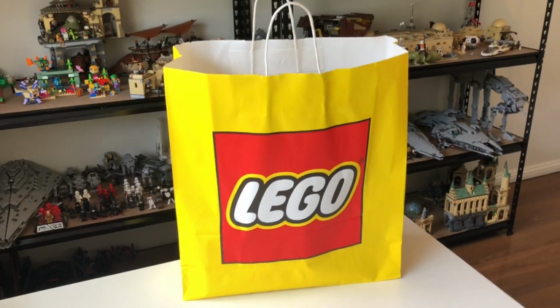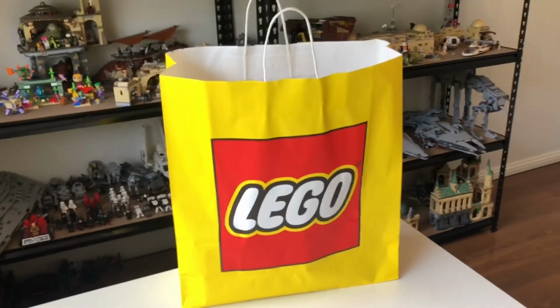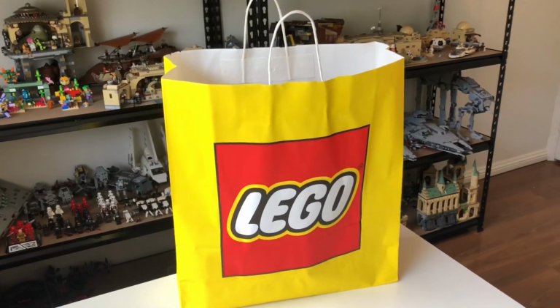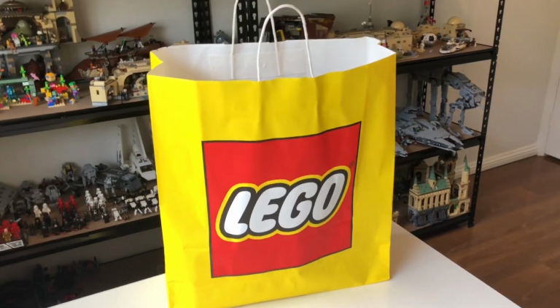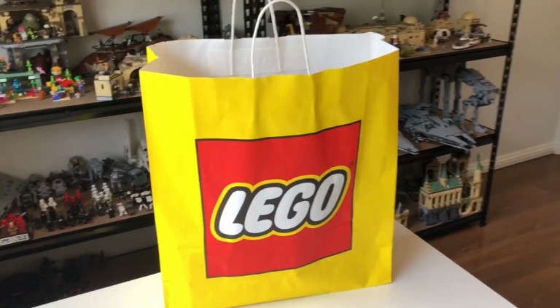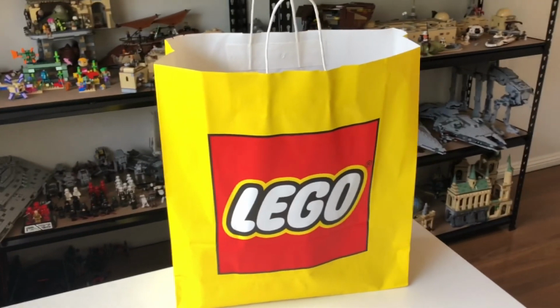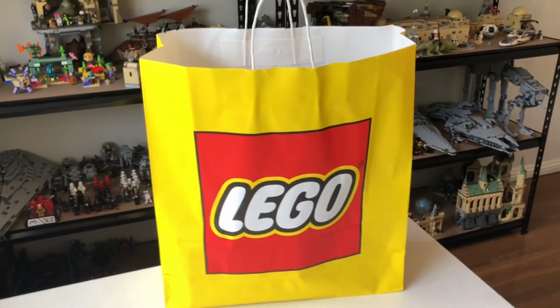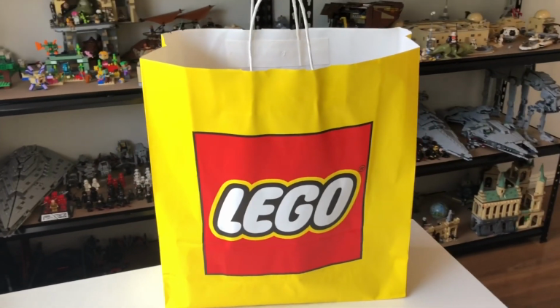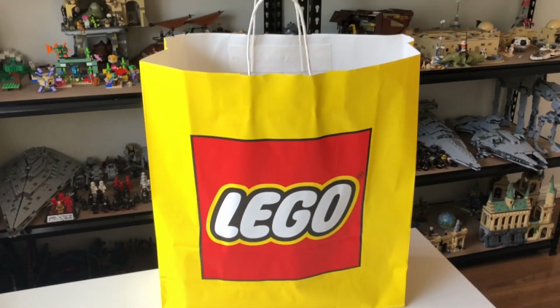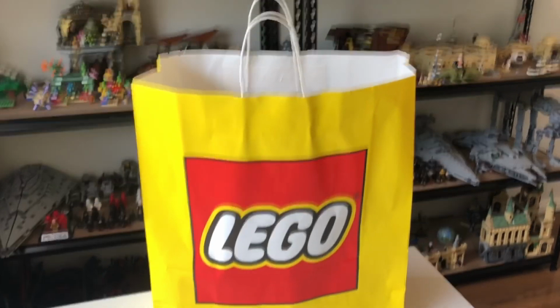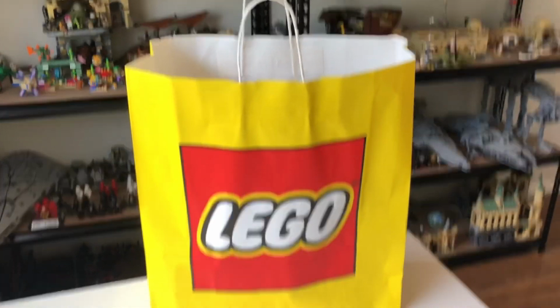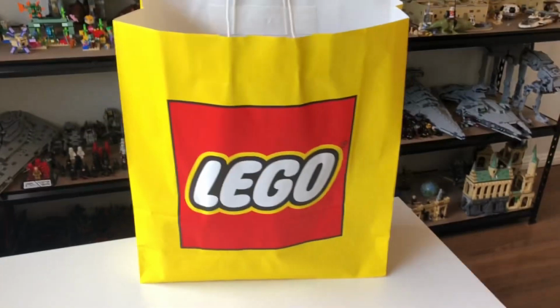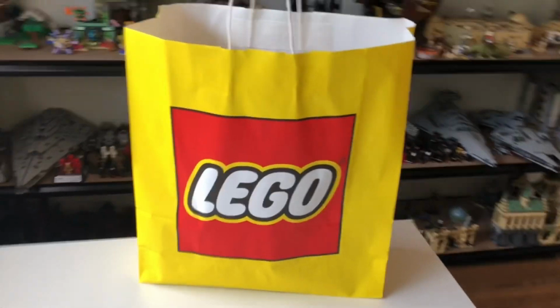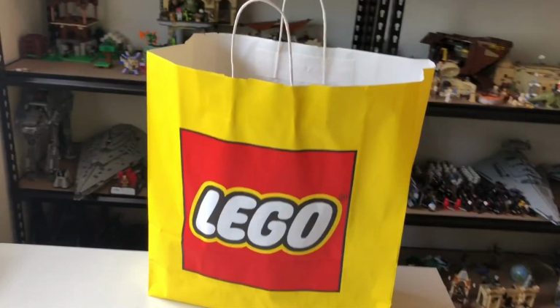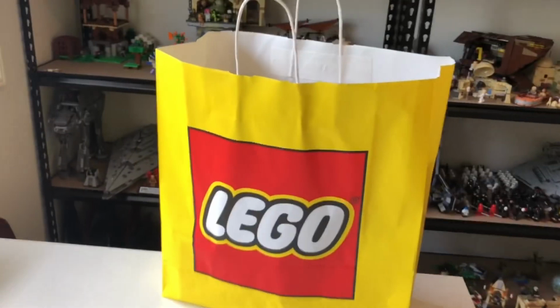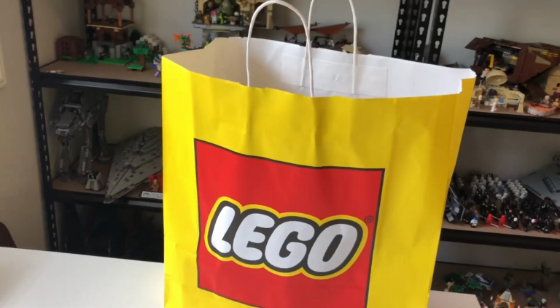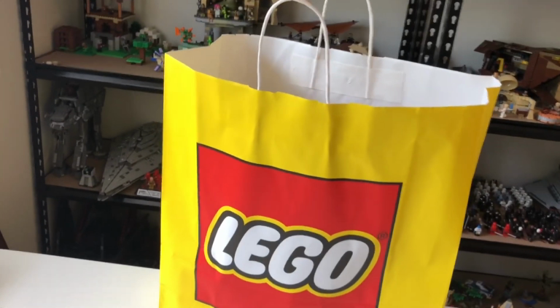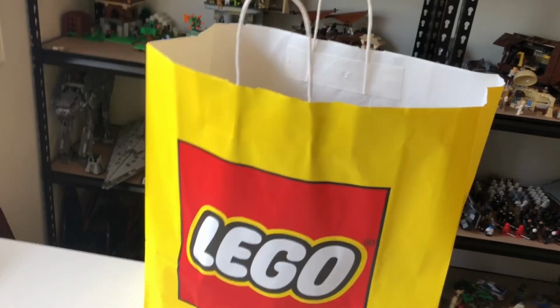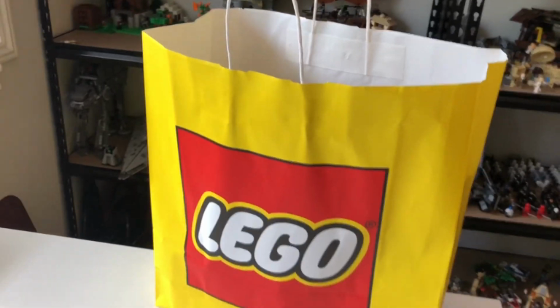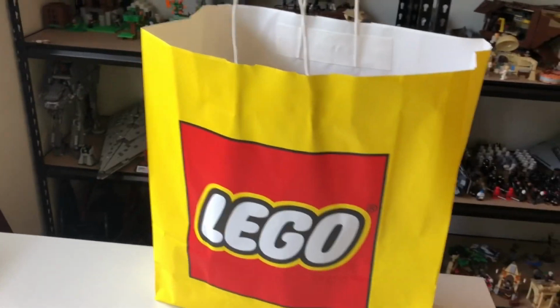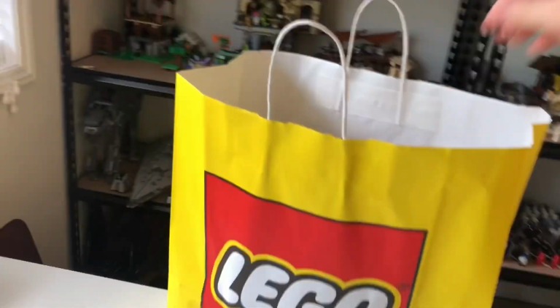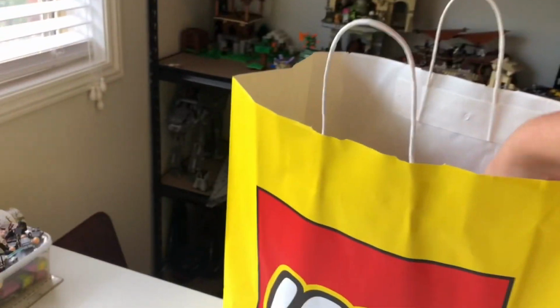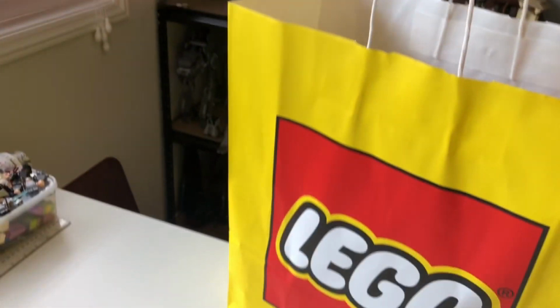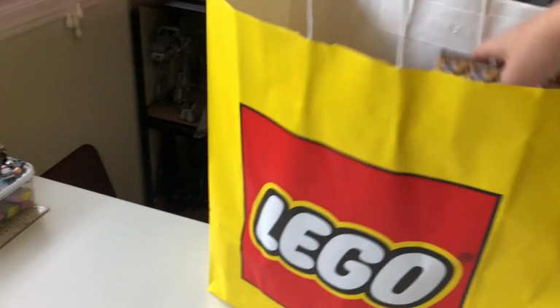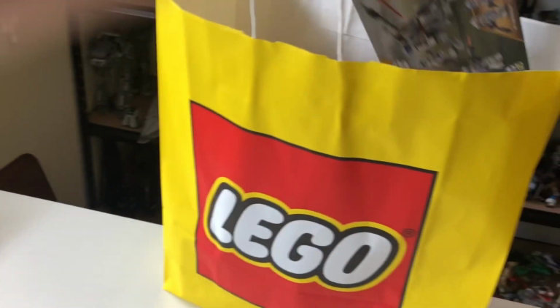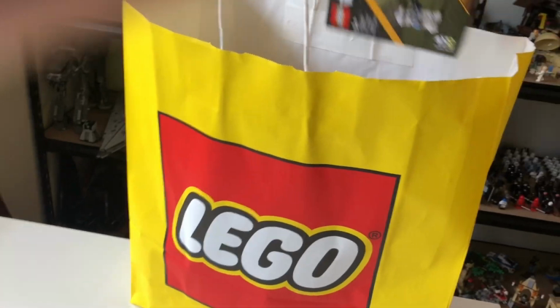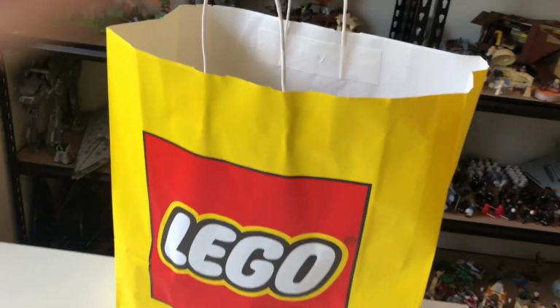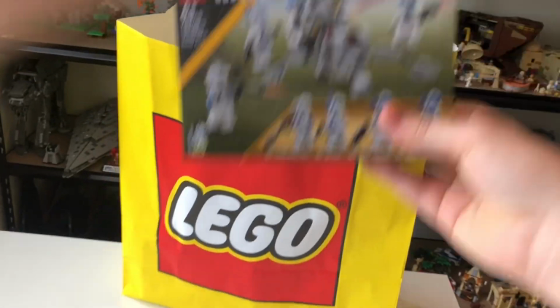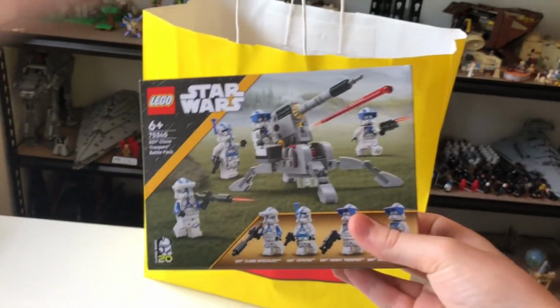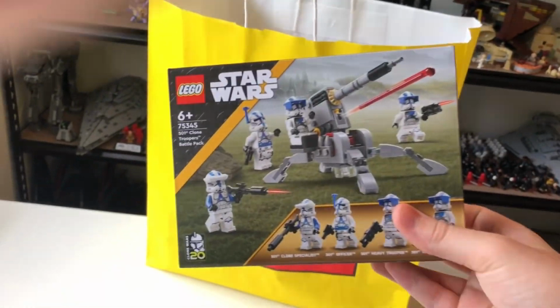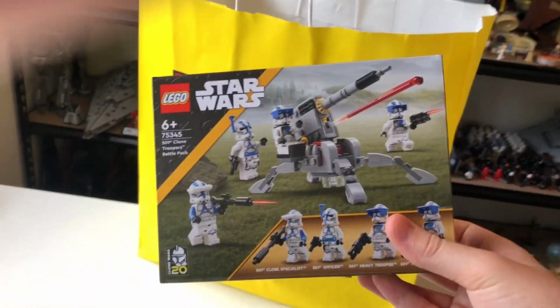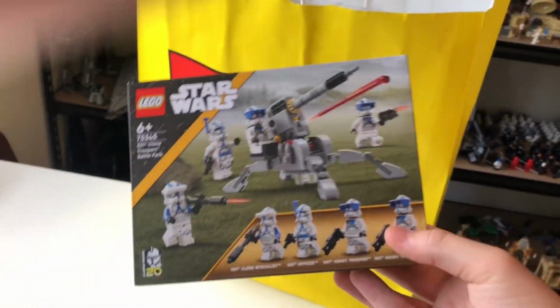Hey everybody! Happy New Year! I just made my way back from the Lego store and I've got a nice January 1st haul to share with you guys. So the first set we've got in here is the new 501st Clone Troopers Battle Pack.